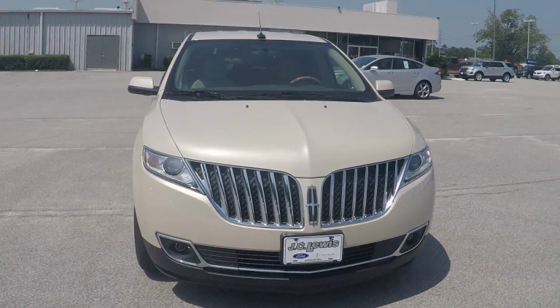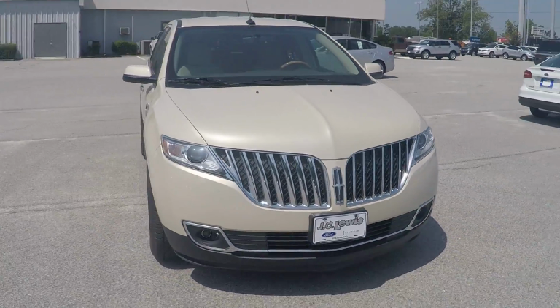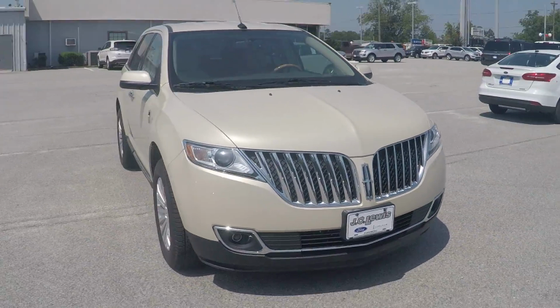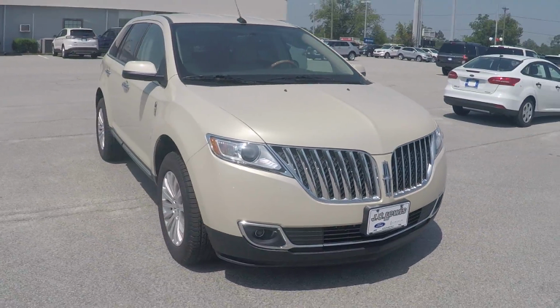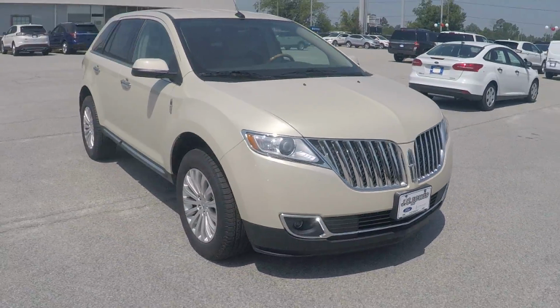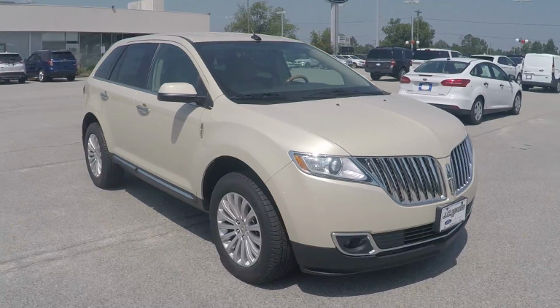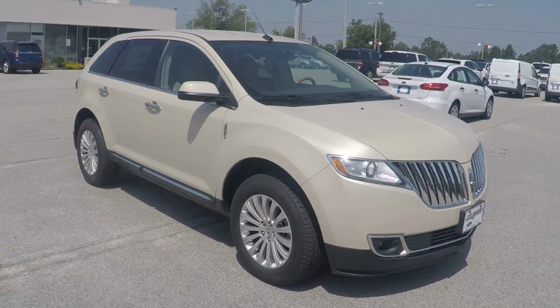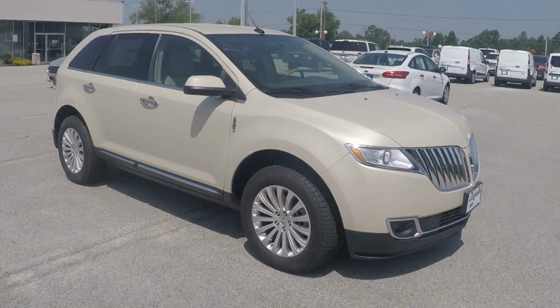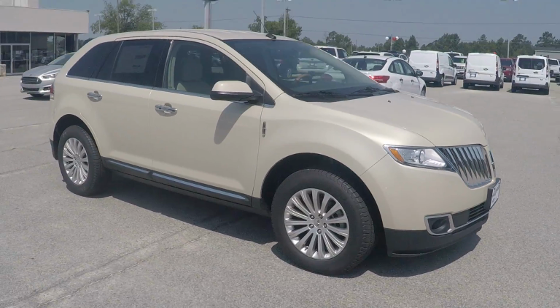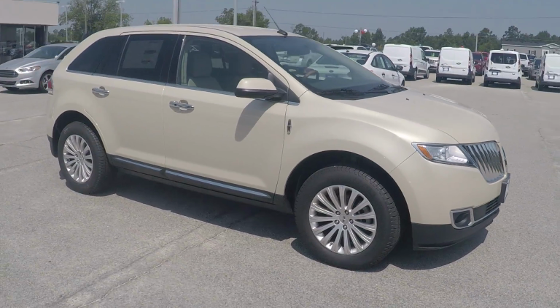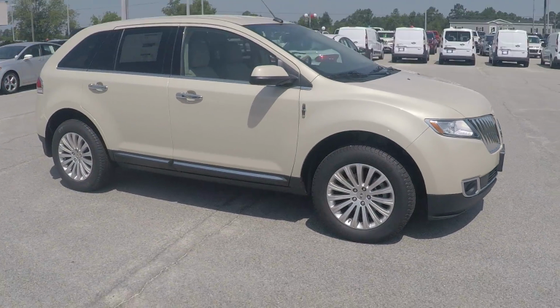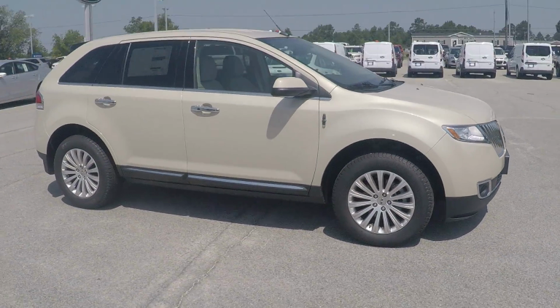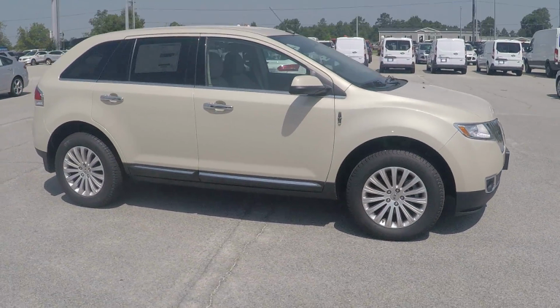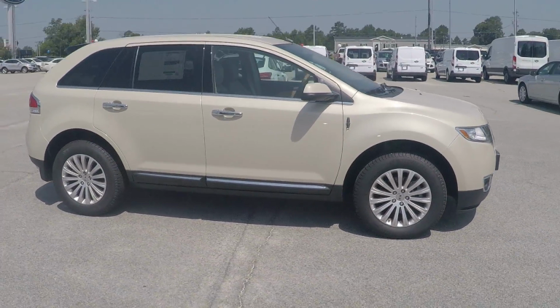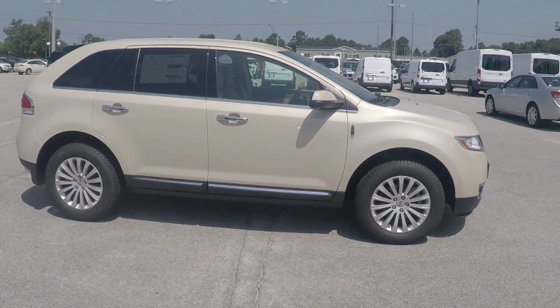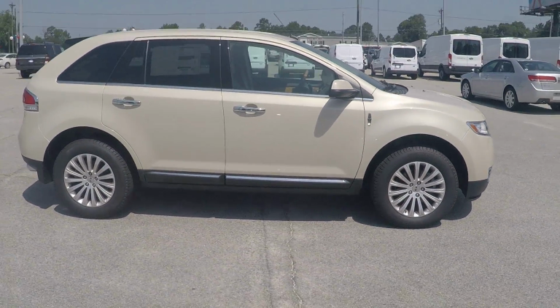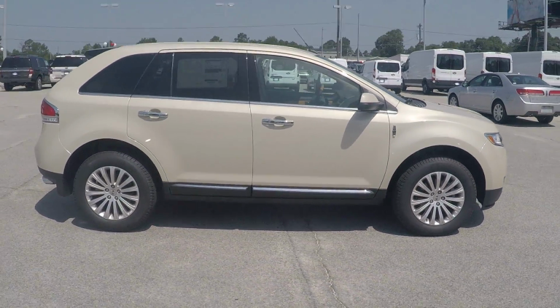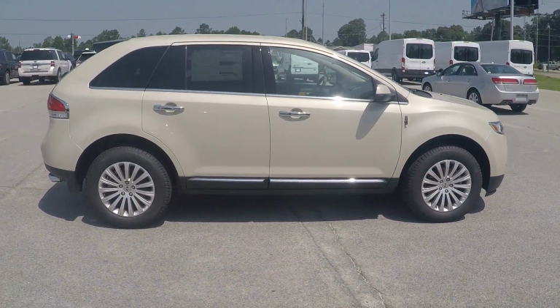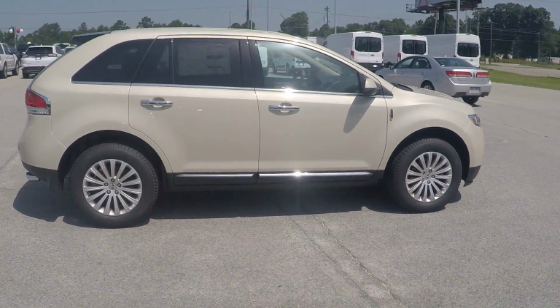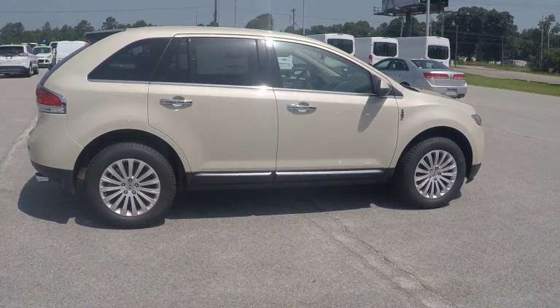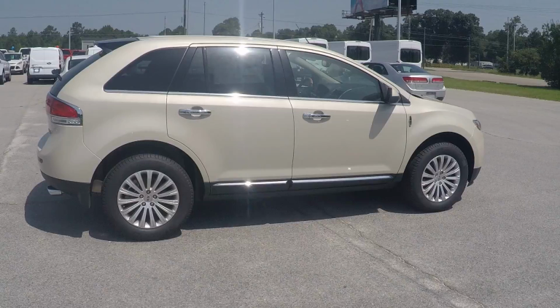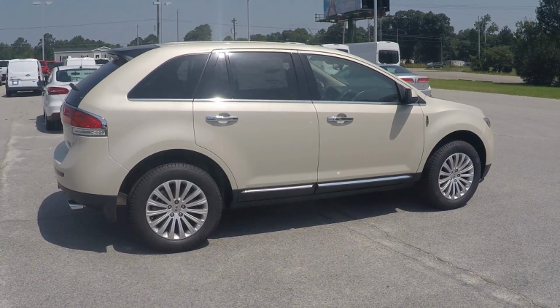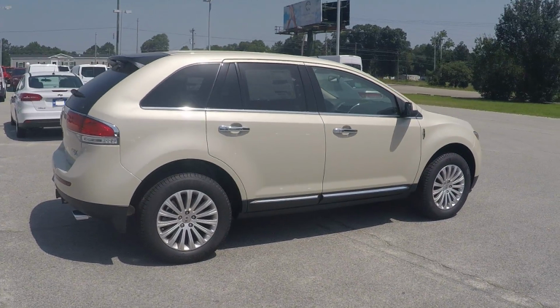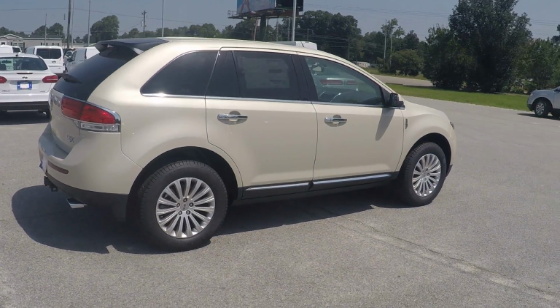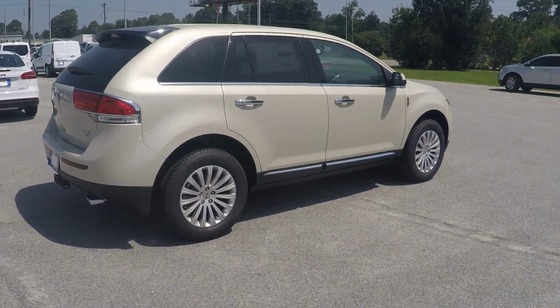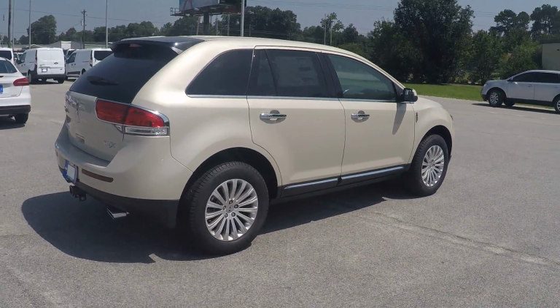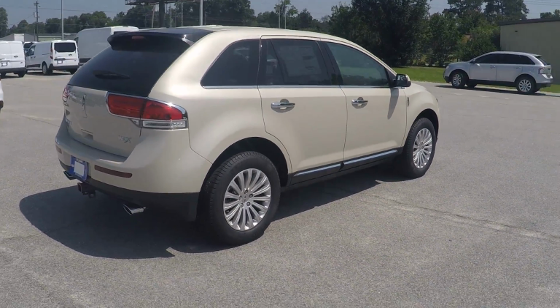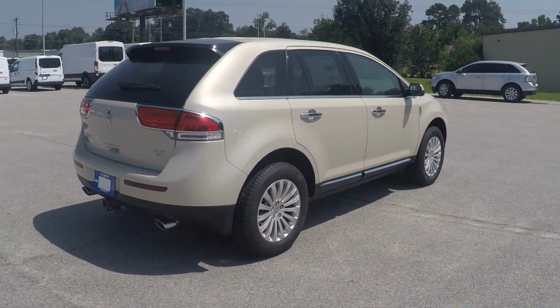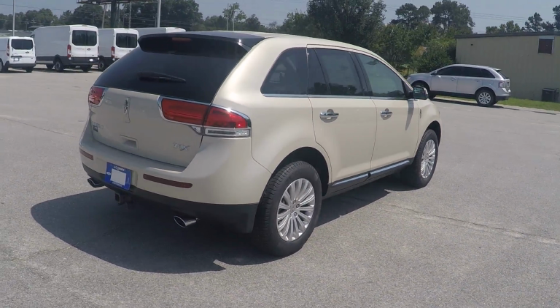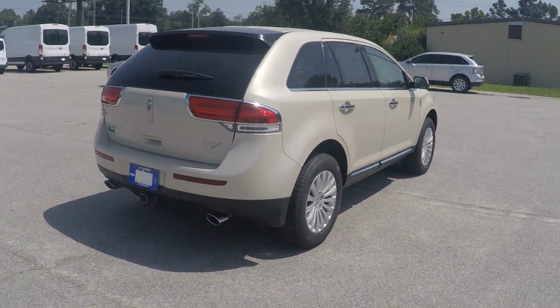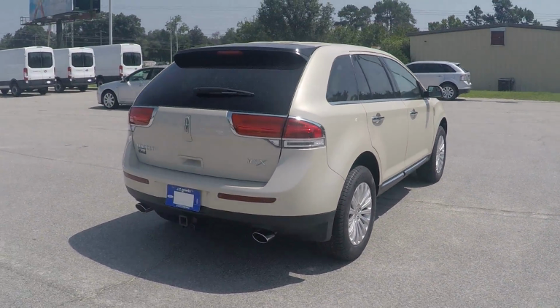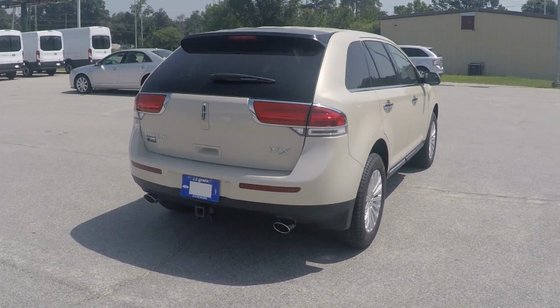Hey Ms. Rose, this is Brandon over at JC Lewis Ford in Statesboro, and I just wanted to give you your first look at this beautiful 2015 Lincoln MKX. This one is the Platinum Dune Tri-Code exterior.